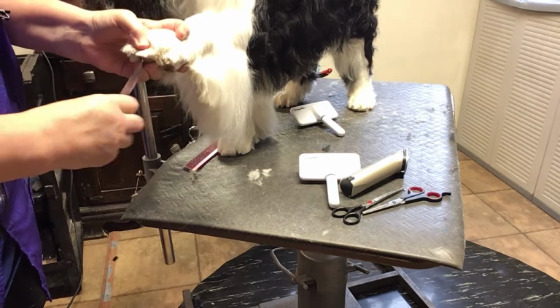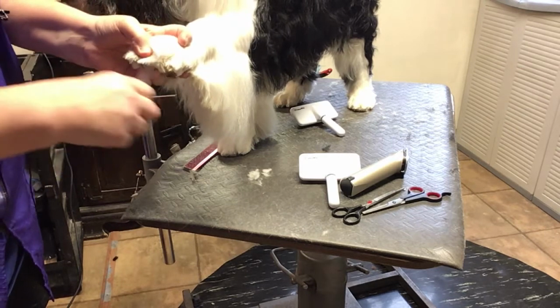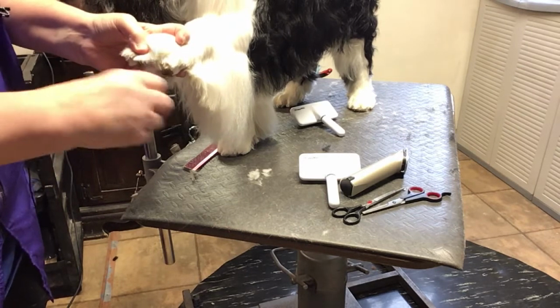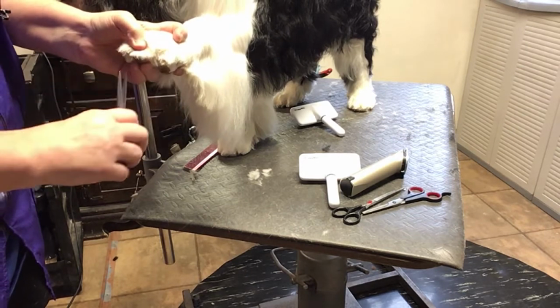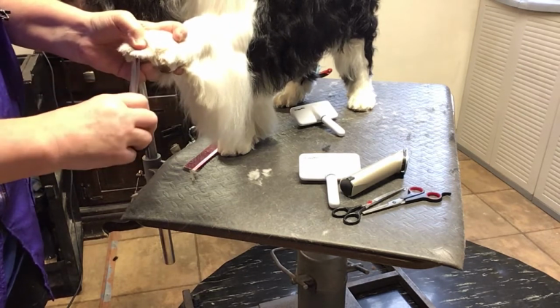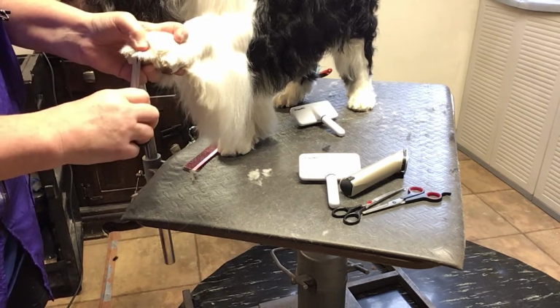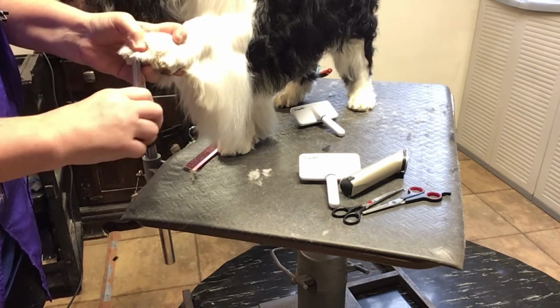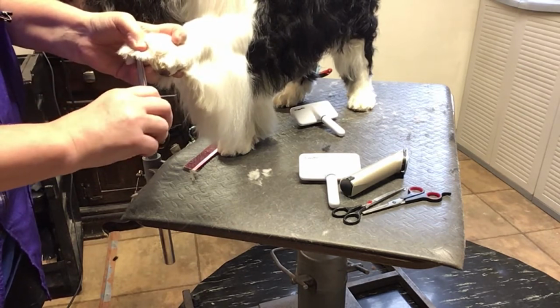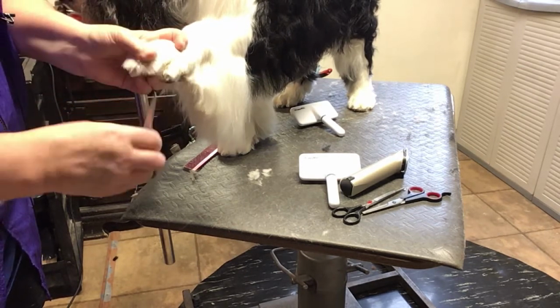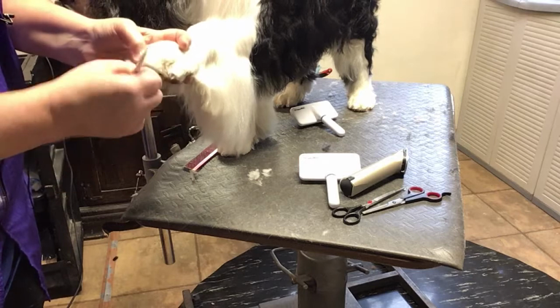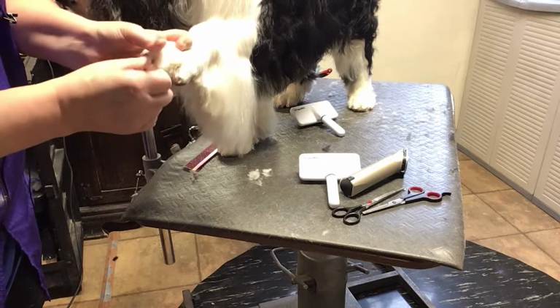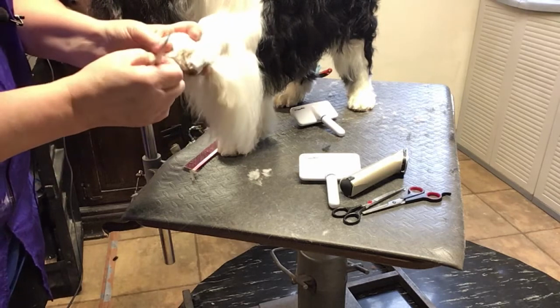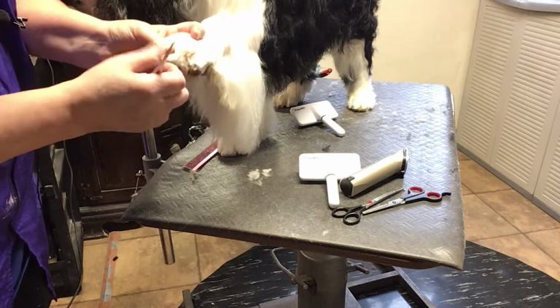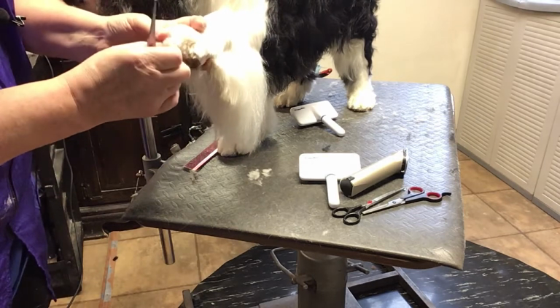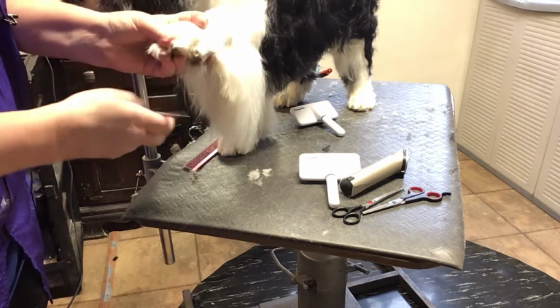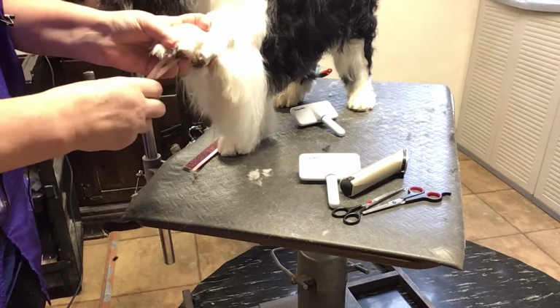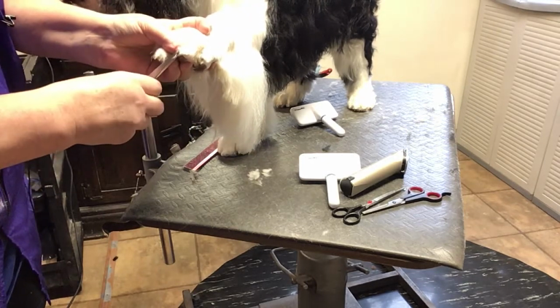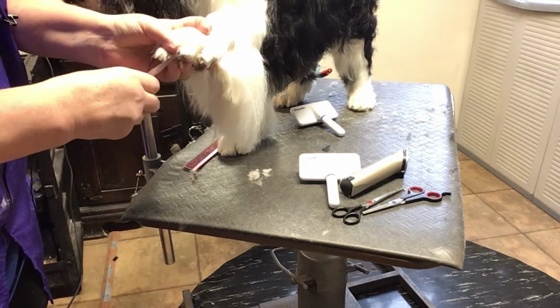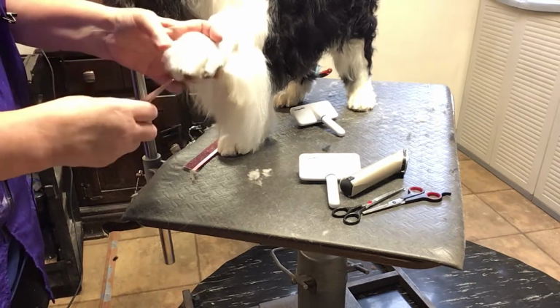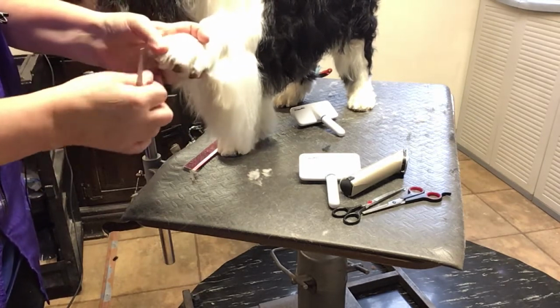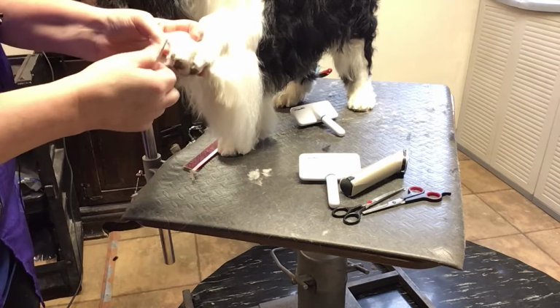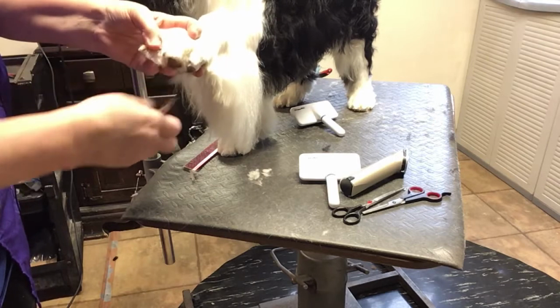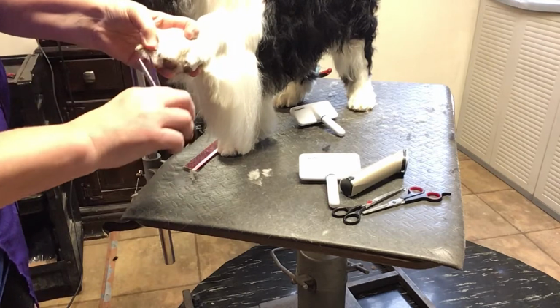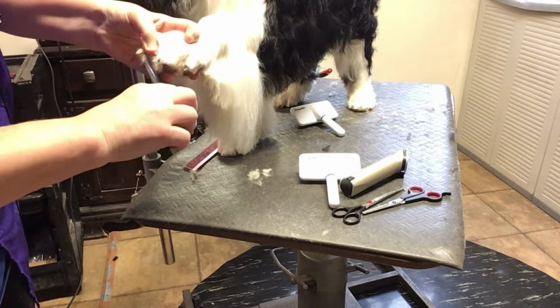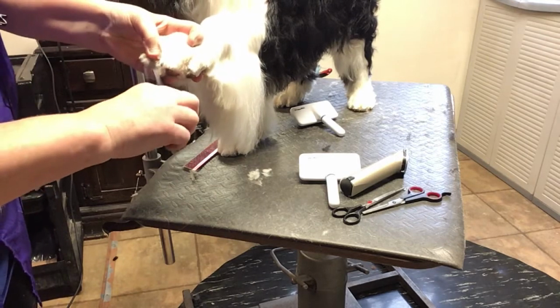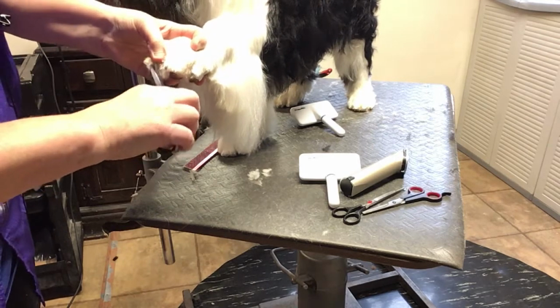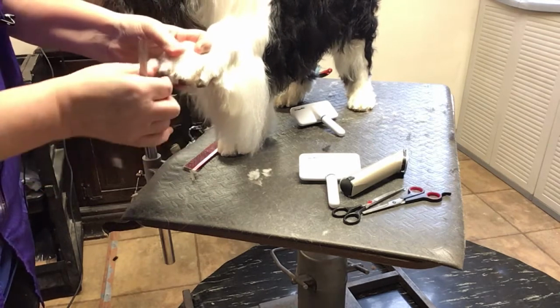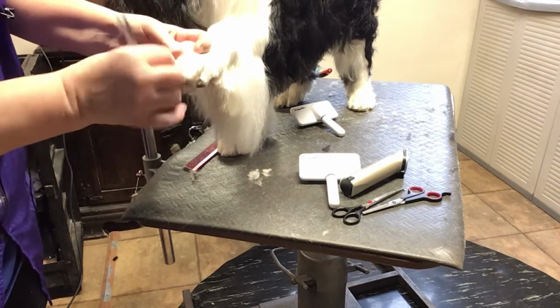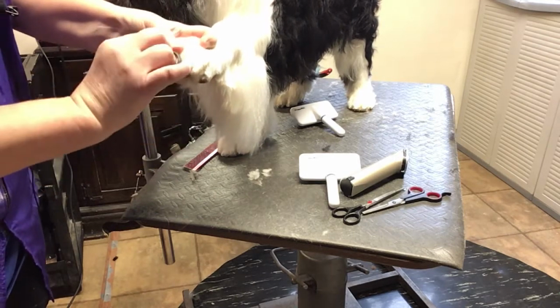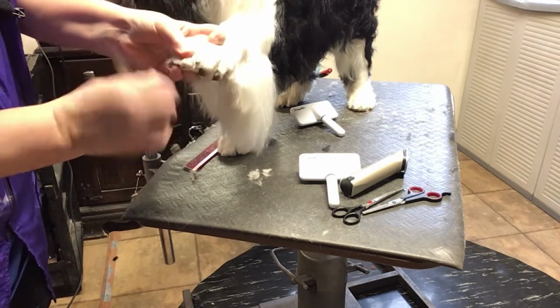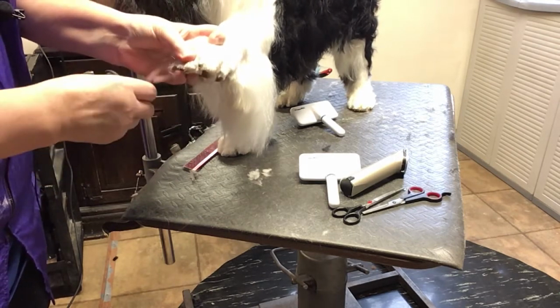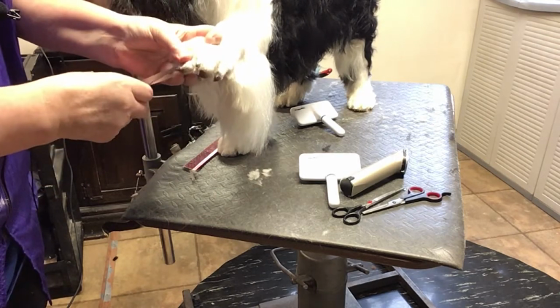I'm not taking all this off. I'm just going in here and taking that little corner off — just kind of making it so I'm rolling off the top.